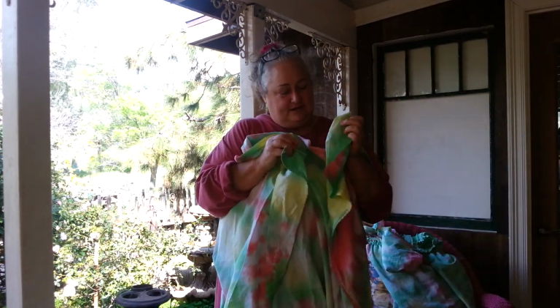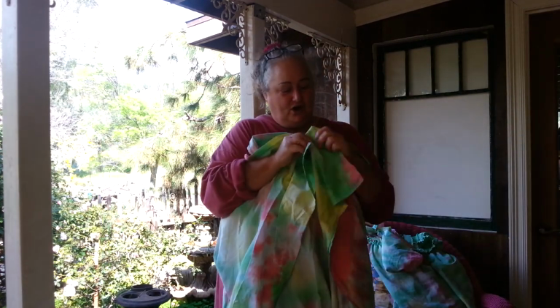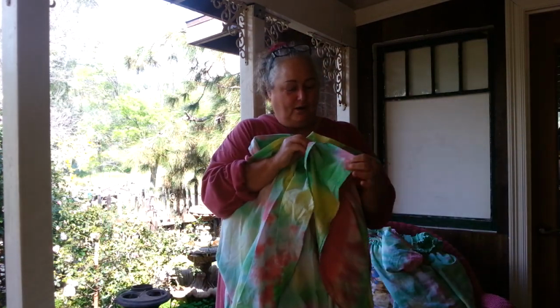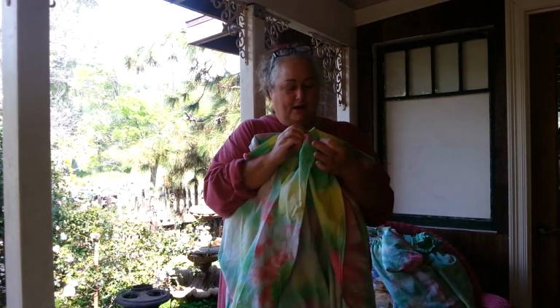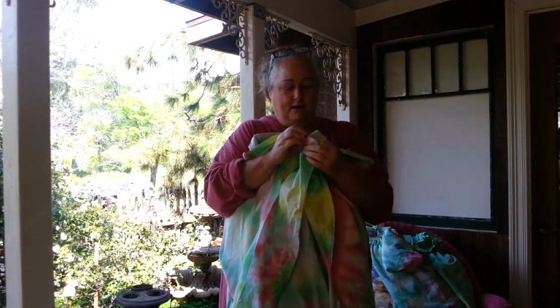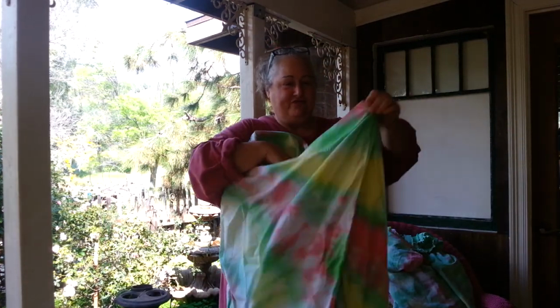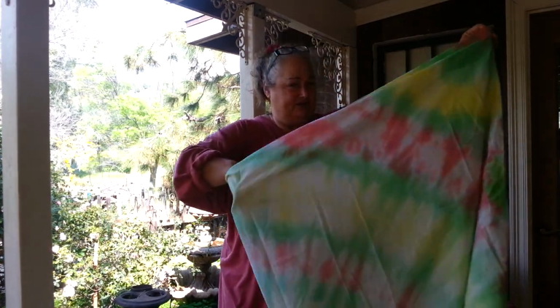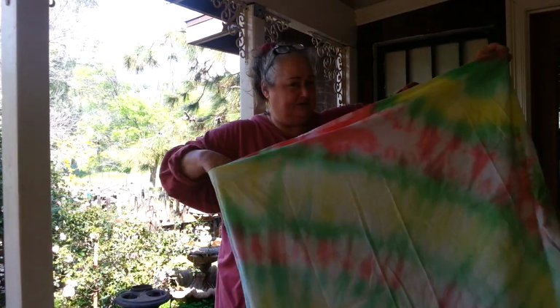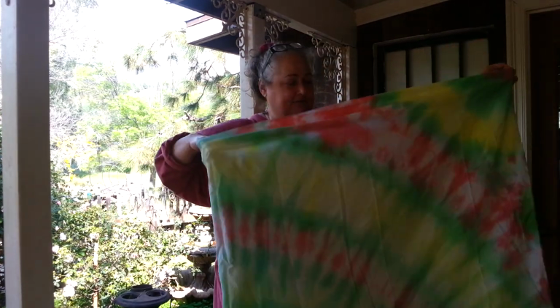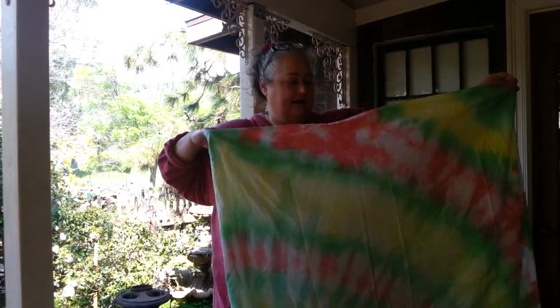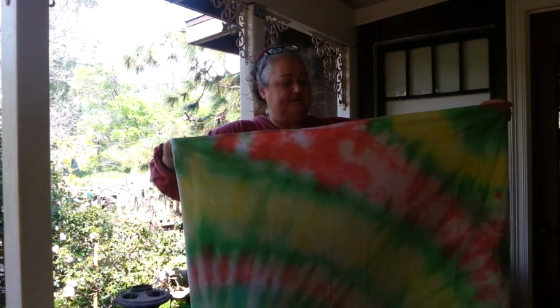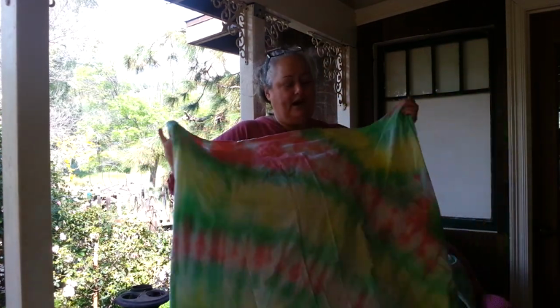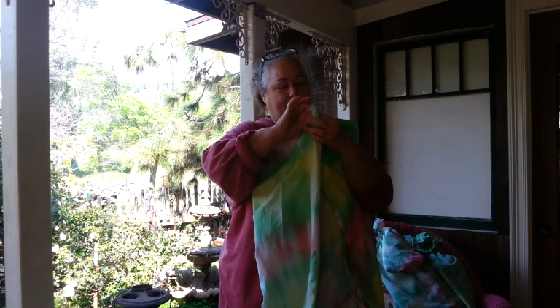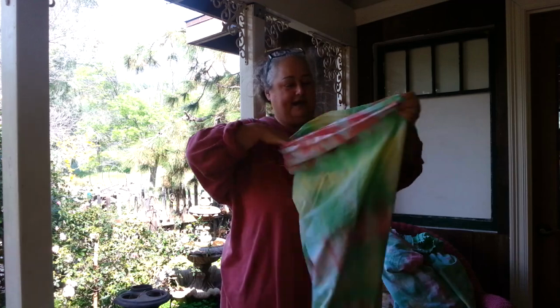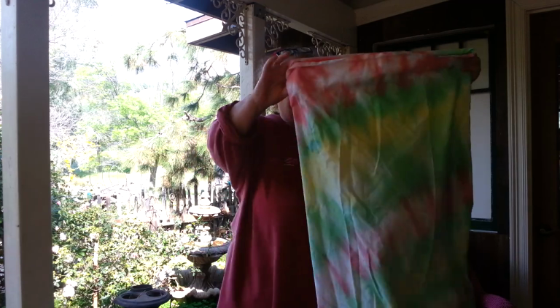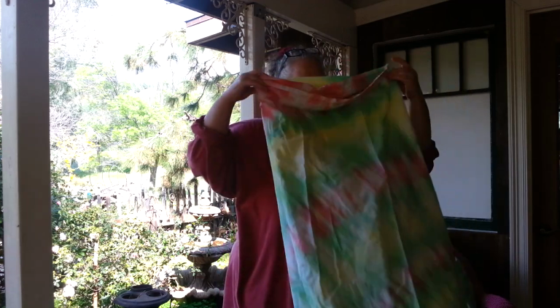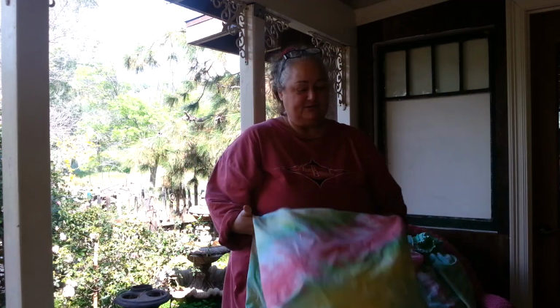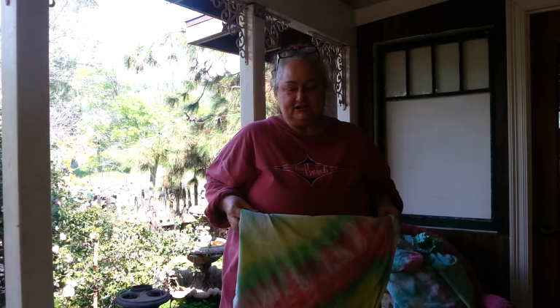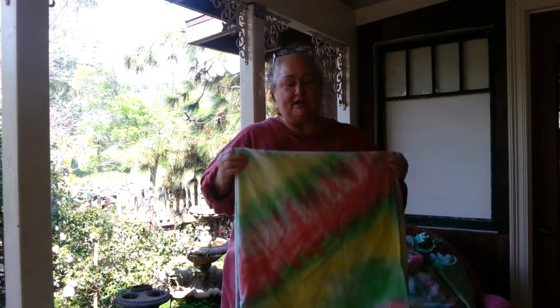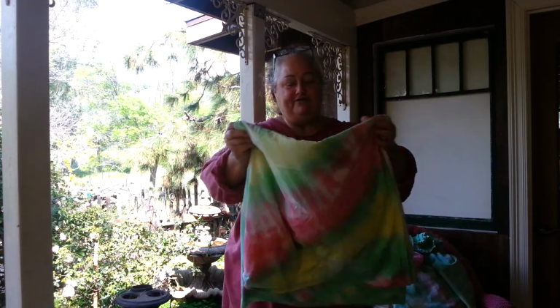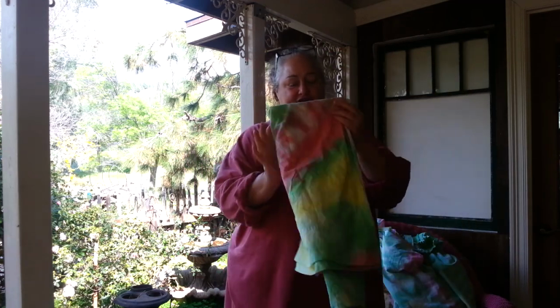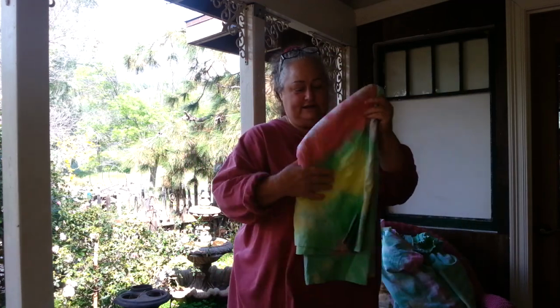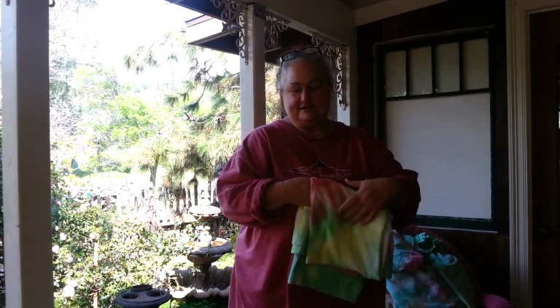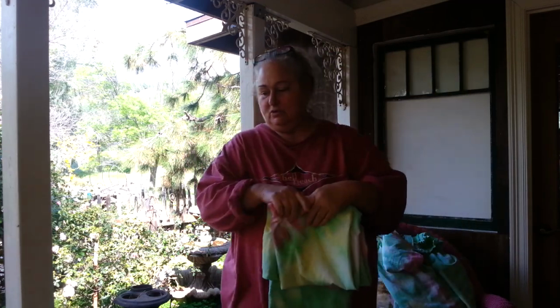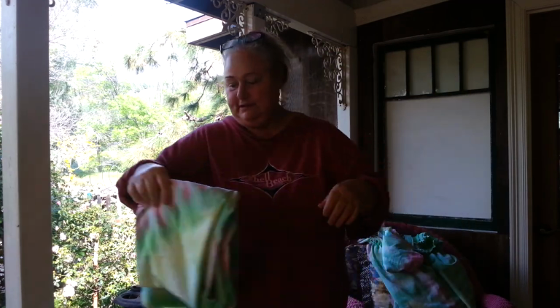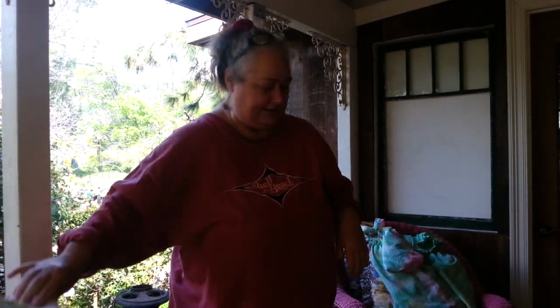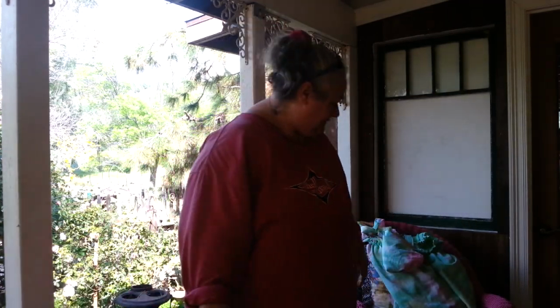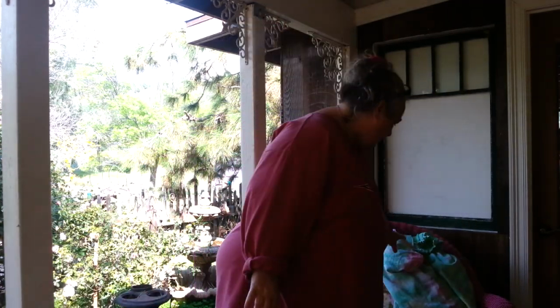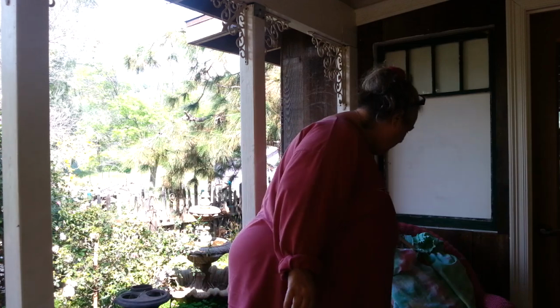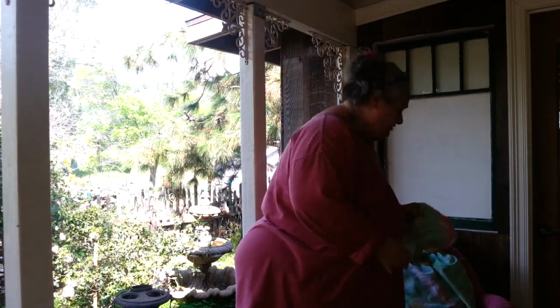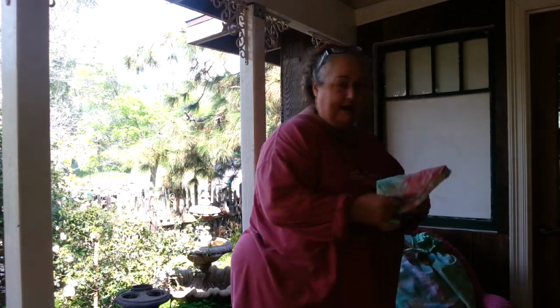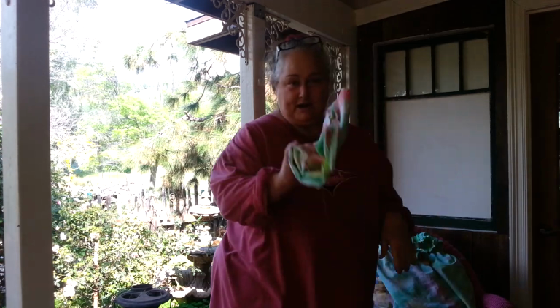My friend Margie absolutely loves tie-dye, and so do I. And I said, Margie, look, I found this sheet. Isn't this neat? You really need this. So she went ahead and bought it.